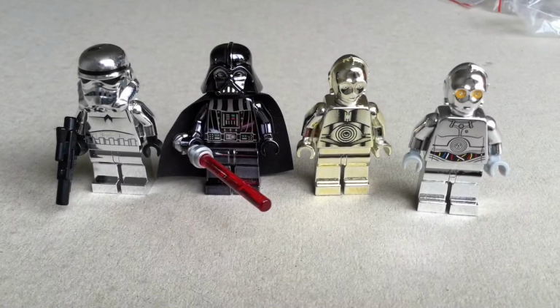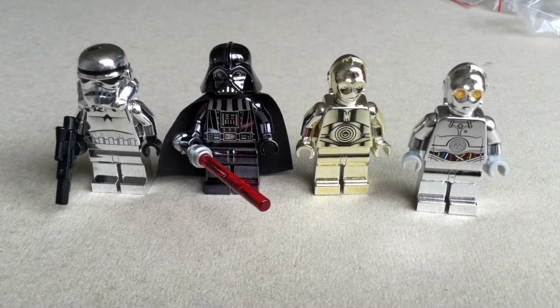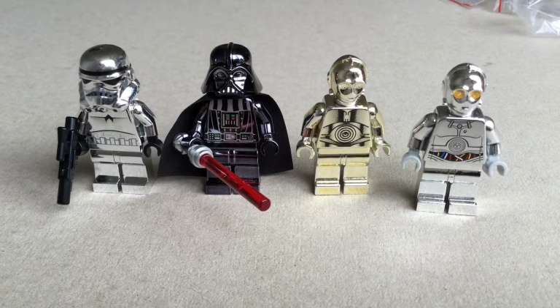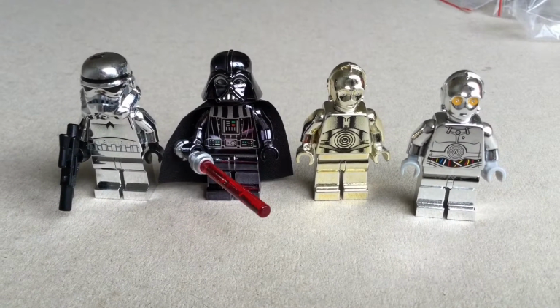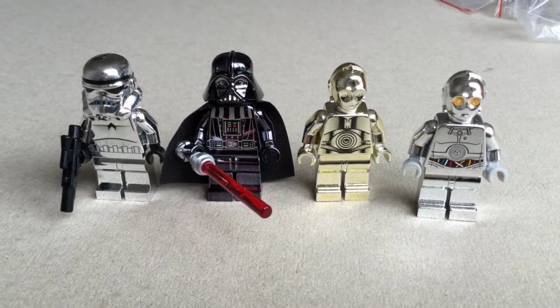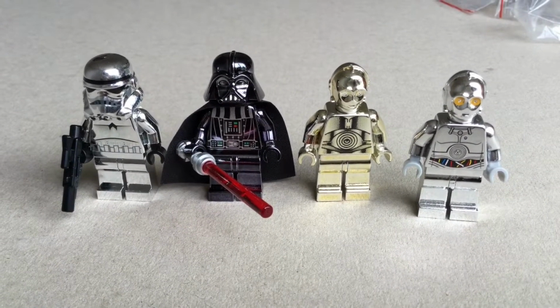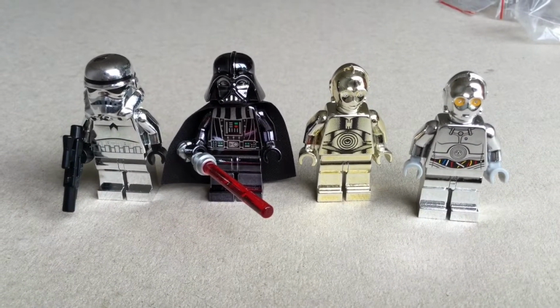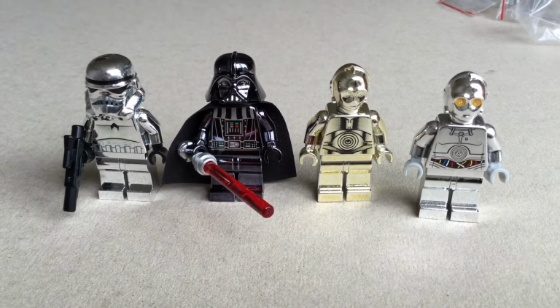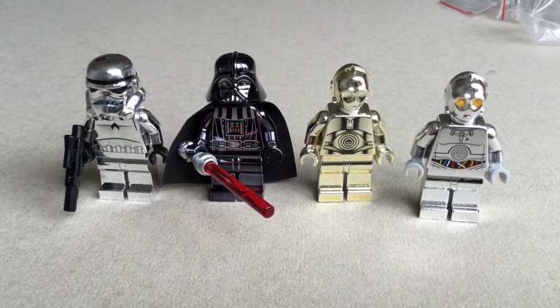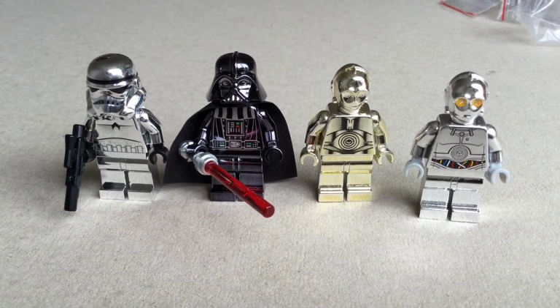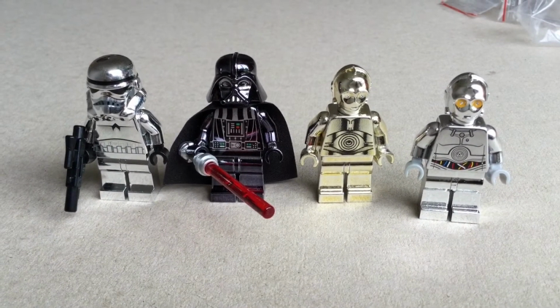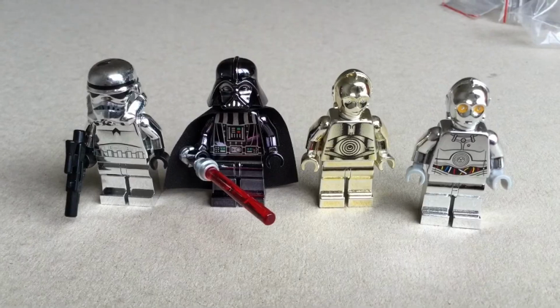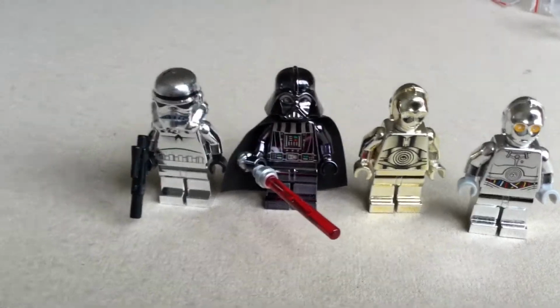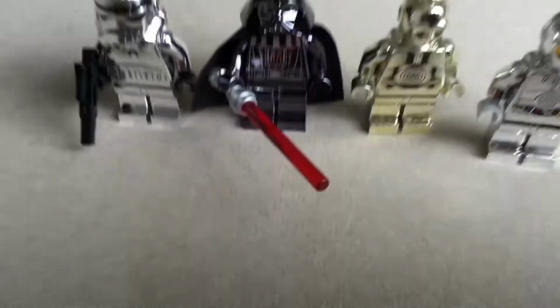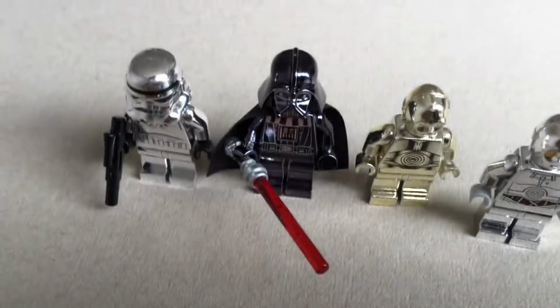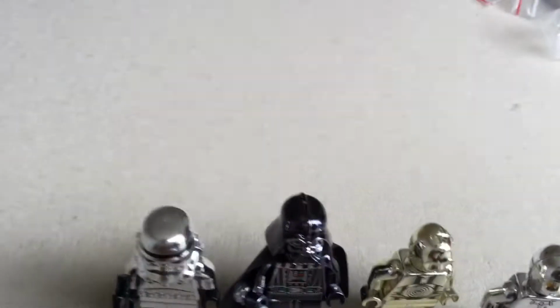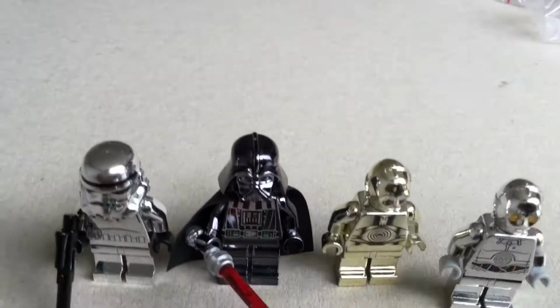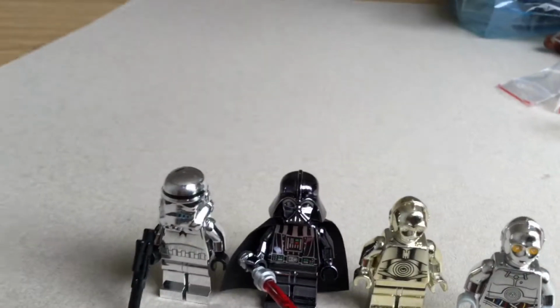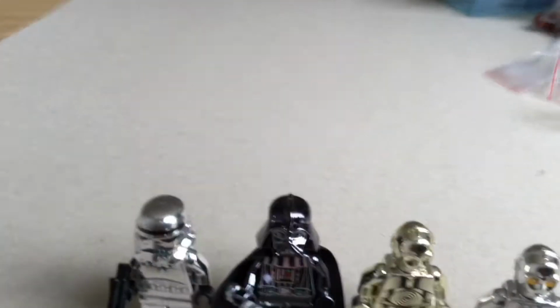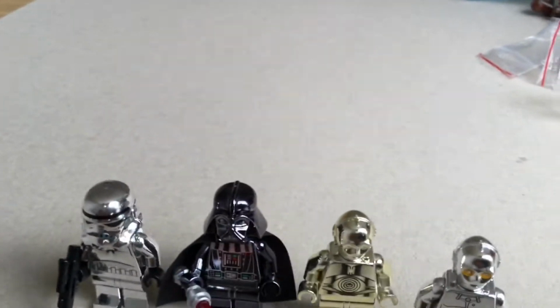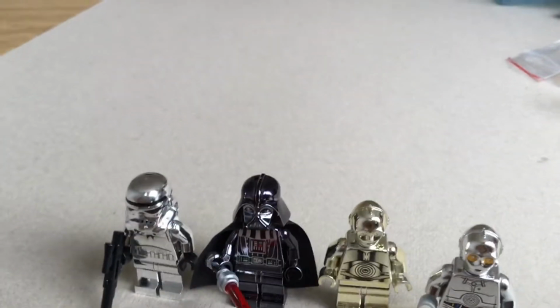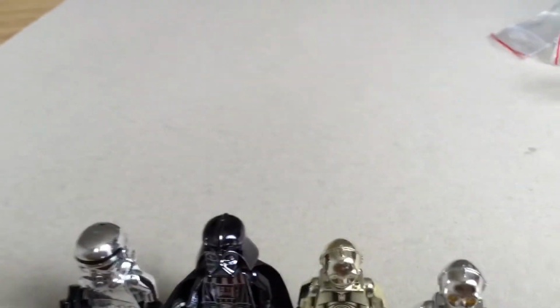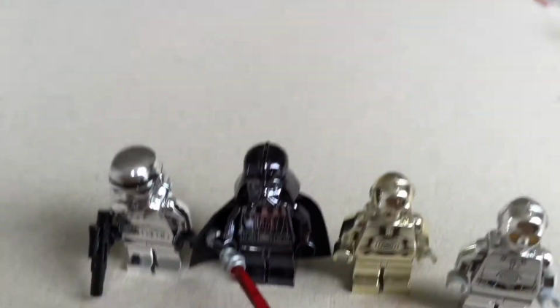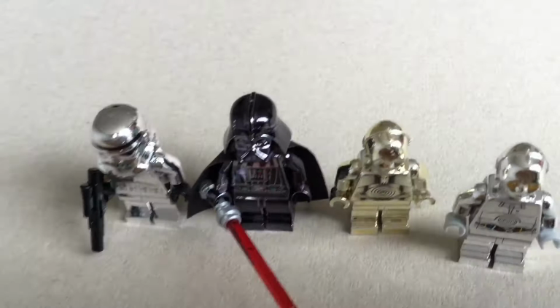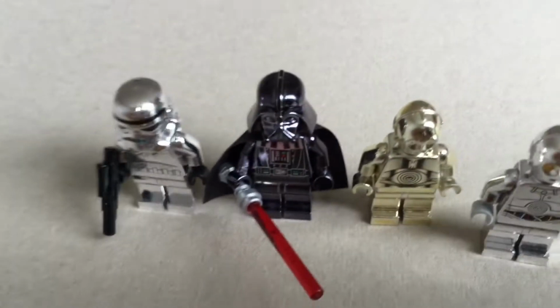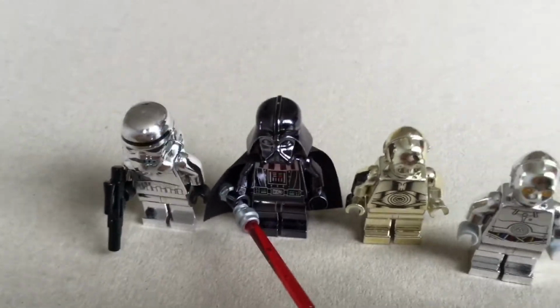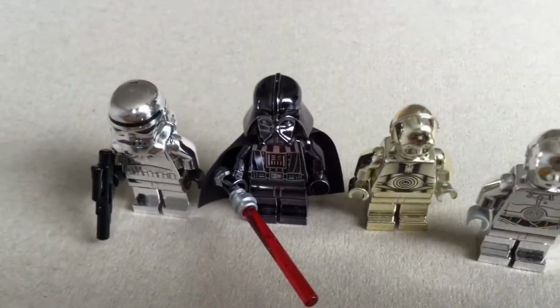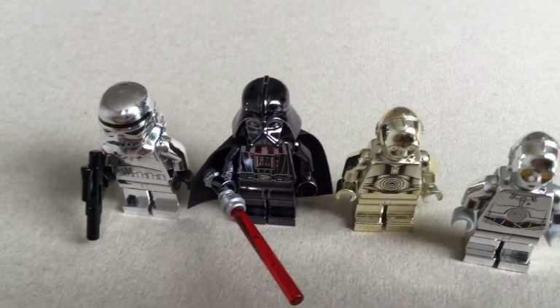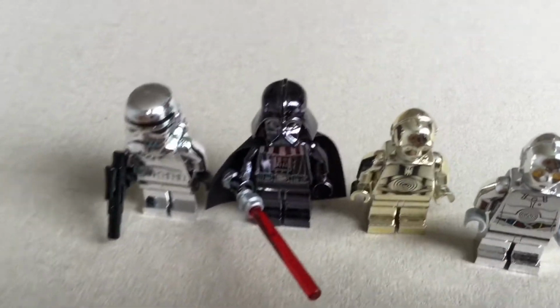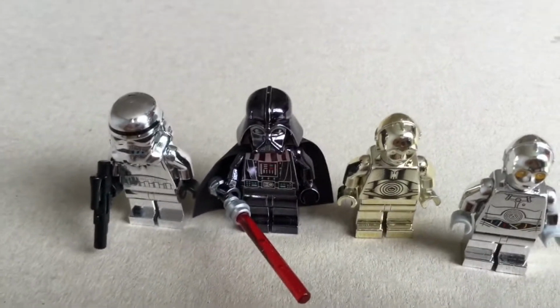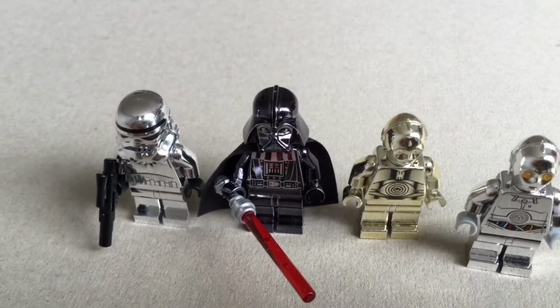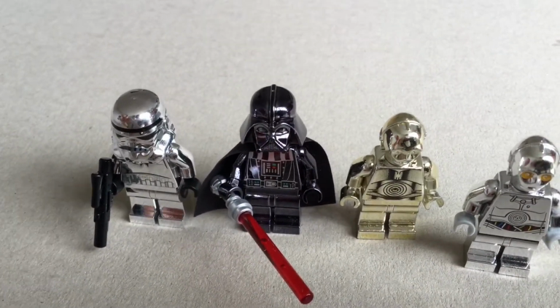Hey guys, I'm your German candy taster and today quite nice of a video because today I have here some Lego Star Wars chrome minifigures, which is quite awesome.